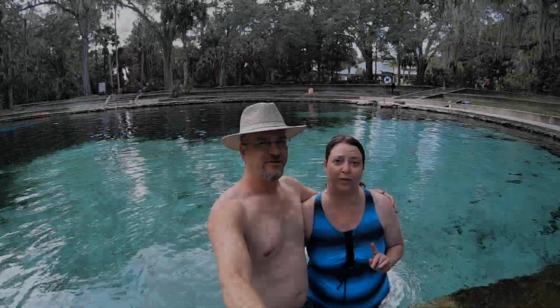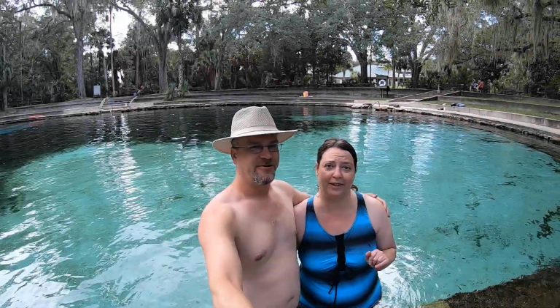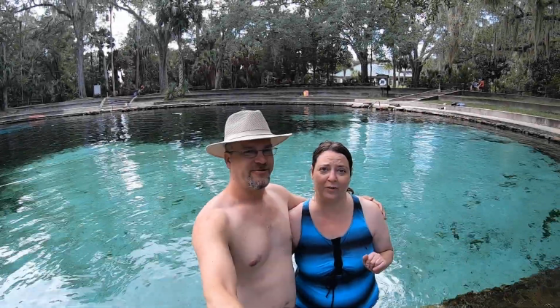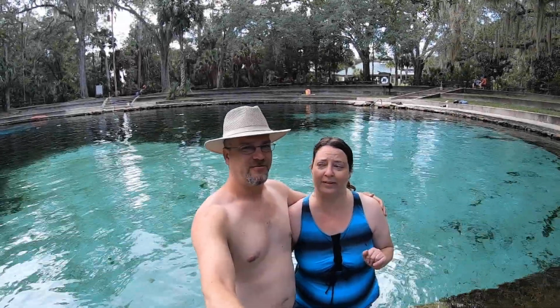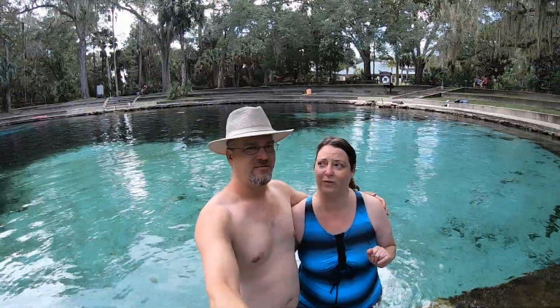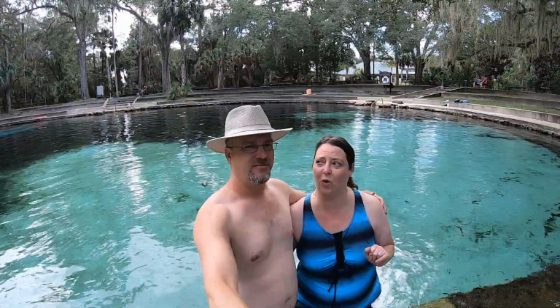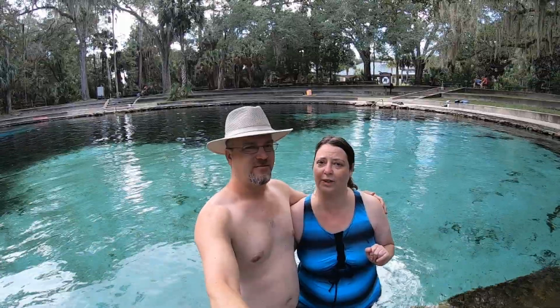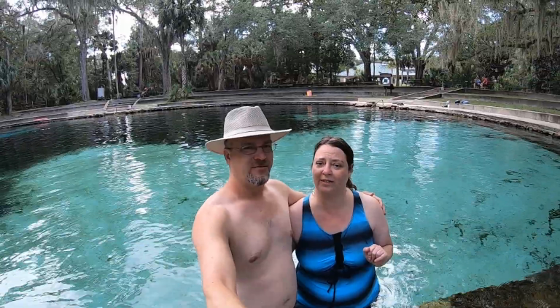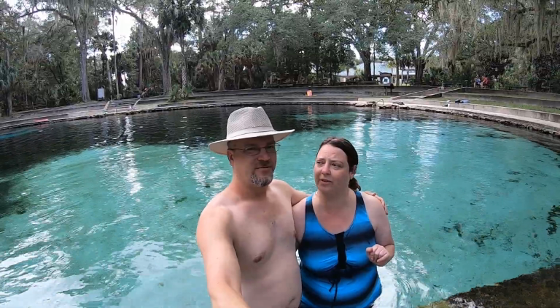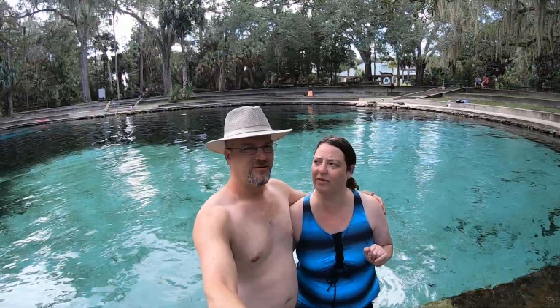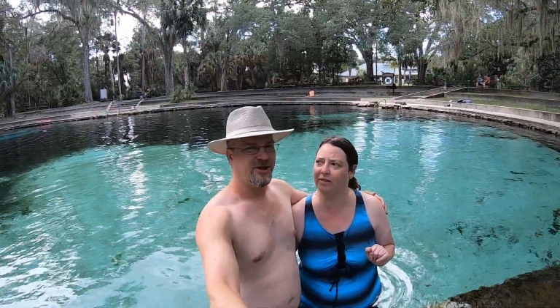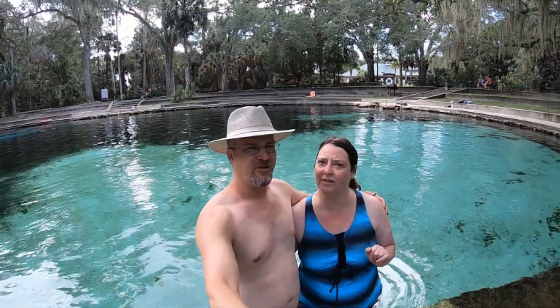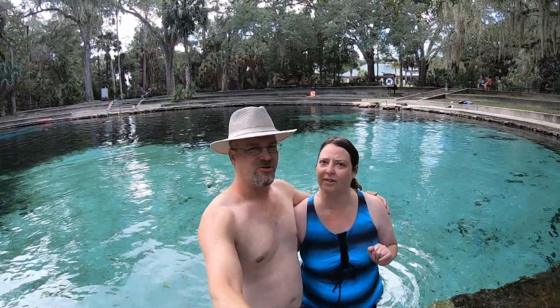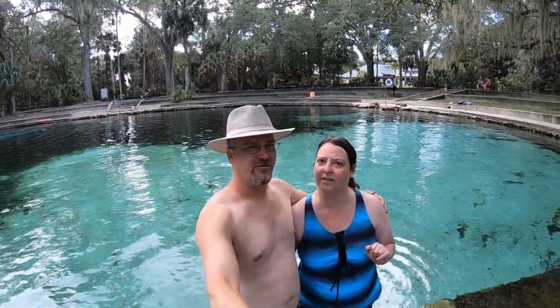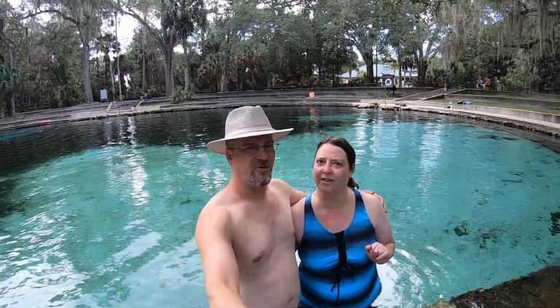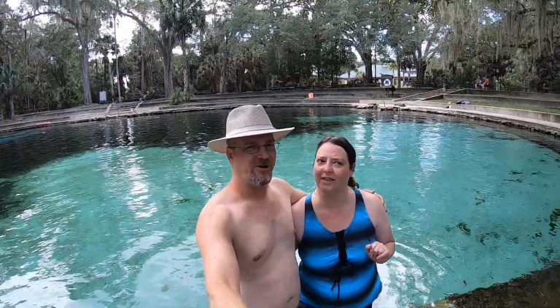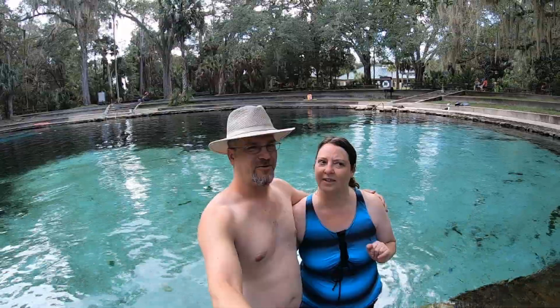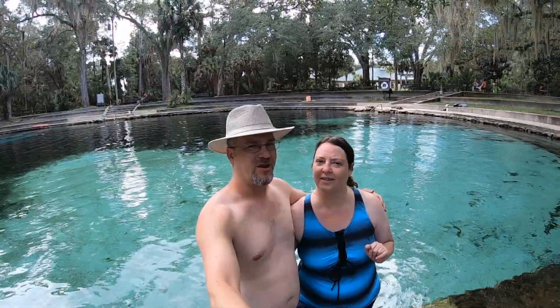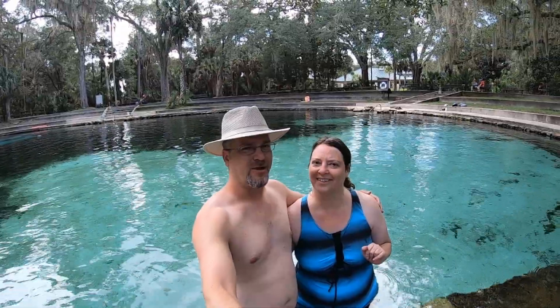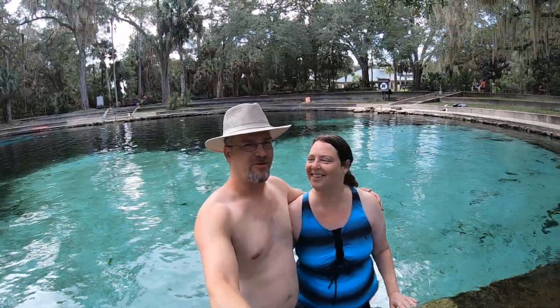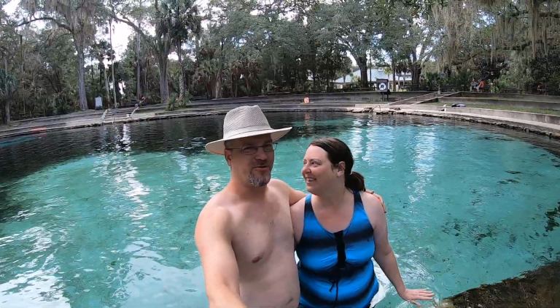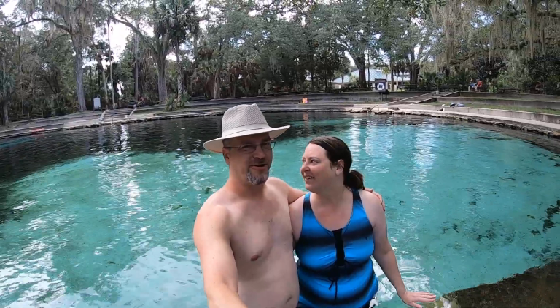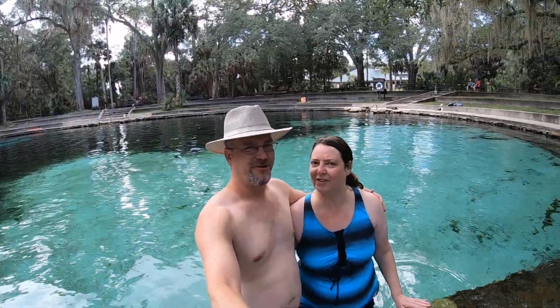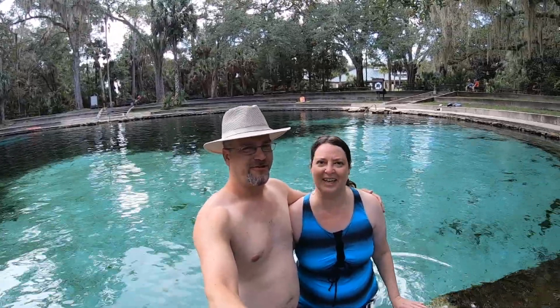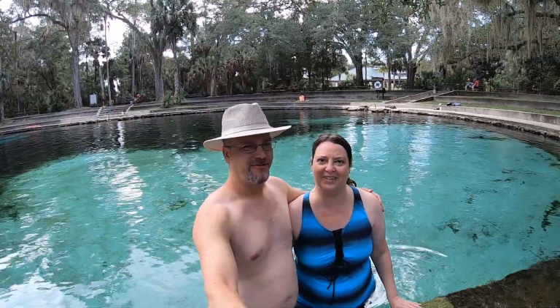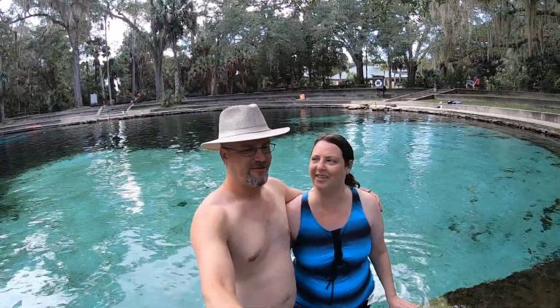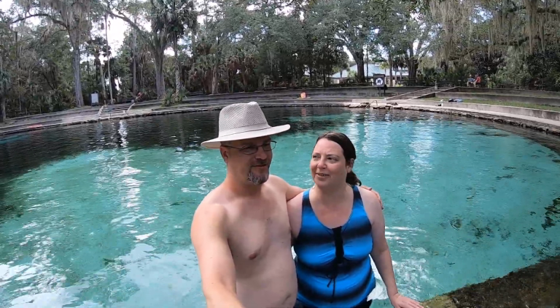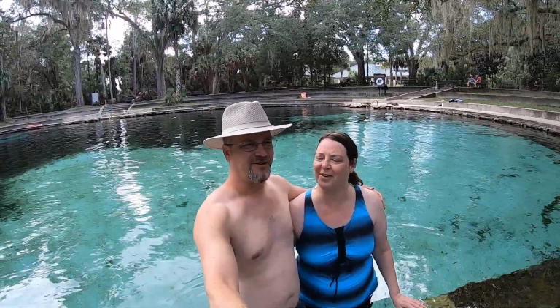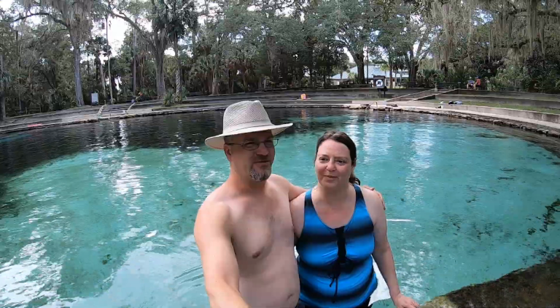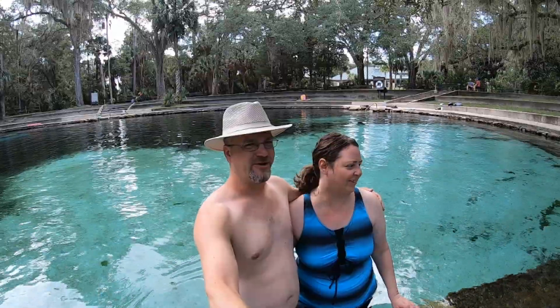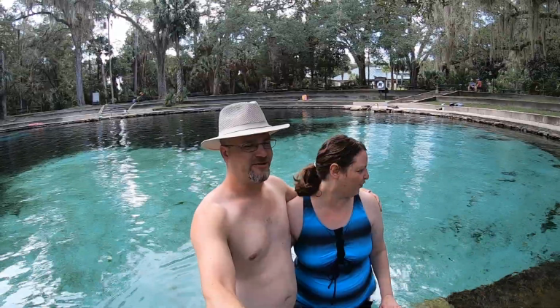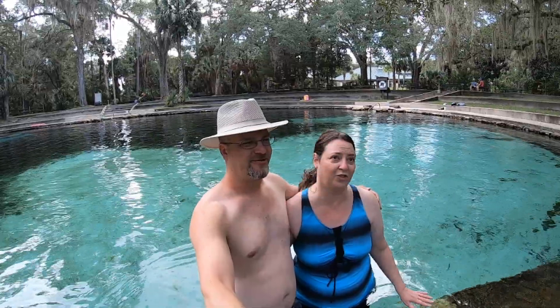We're getting ready to go in the springs. It's a little cold, but I'm starting to get used to it. My legs are starting to feel a little warmer now, even standing in for about a minute so far. Couldn't get here and not get in the water — it looks gorgeous.